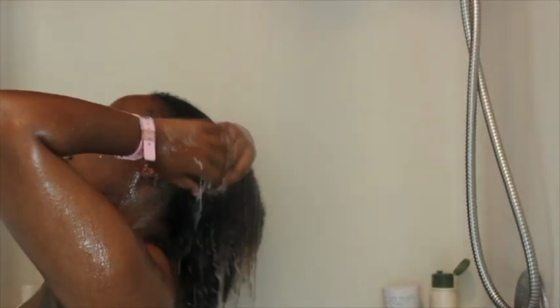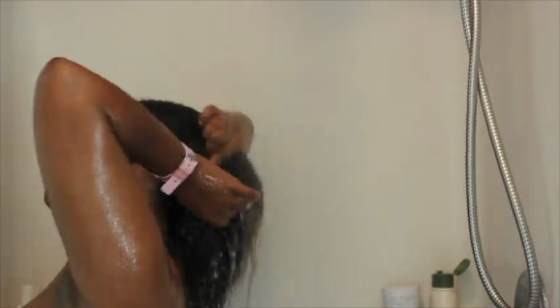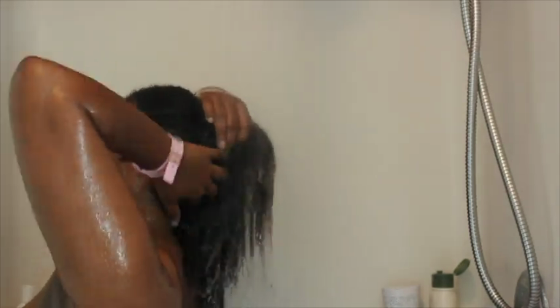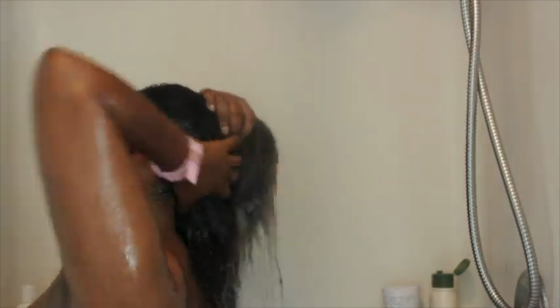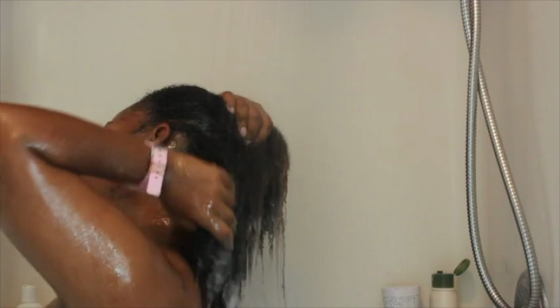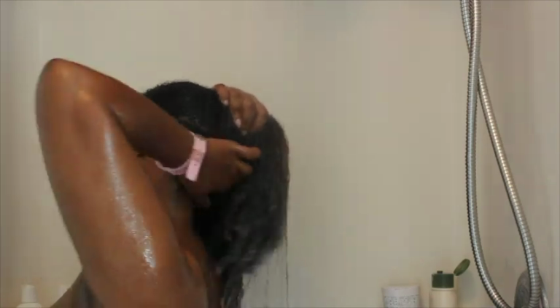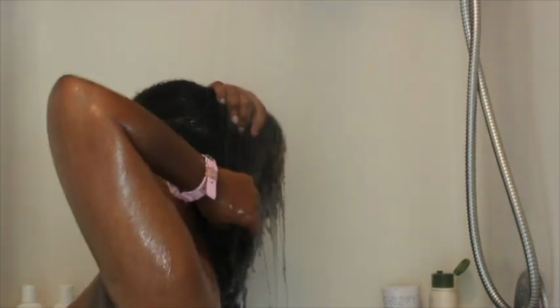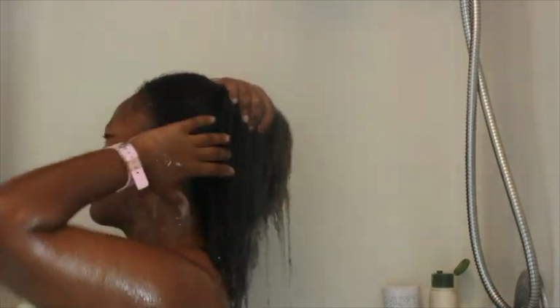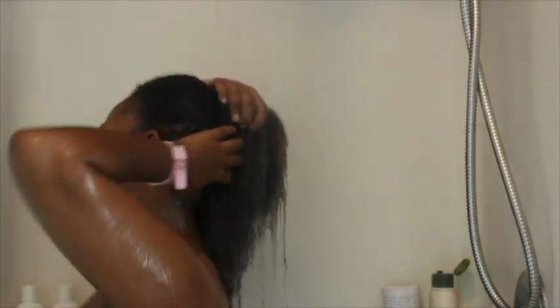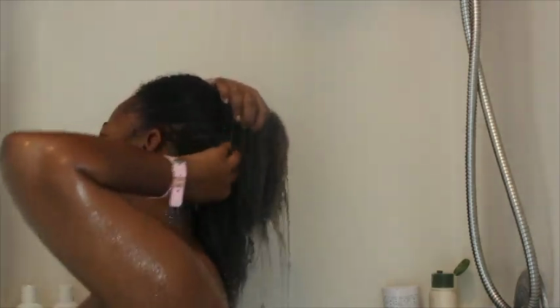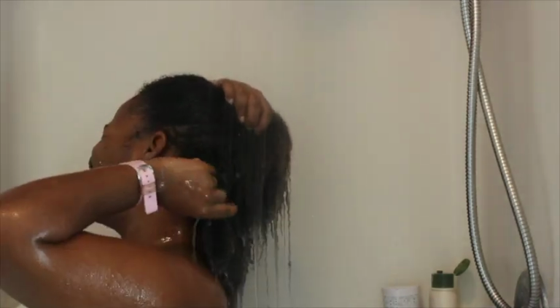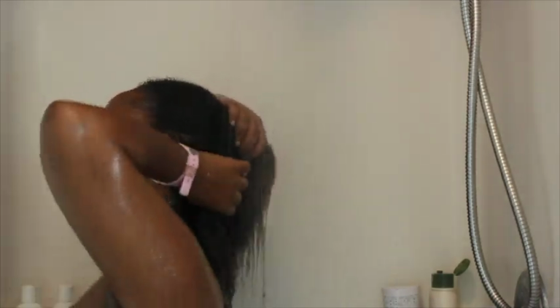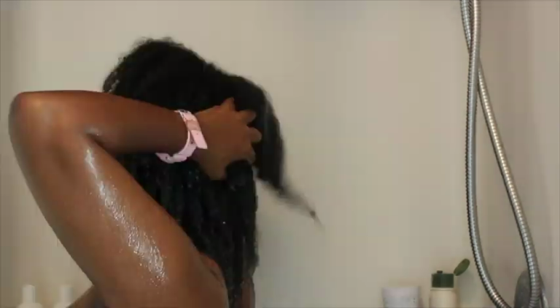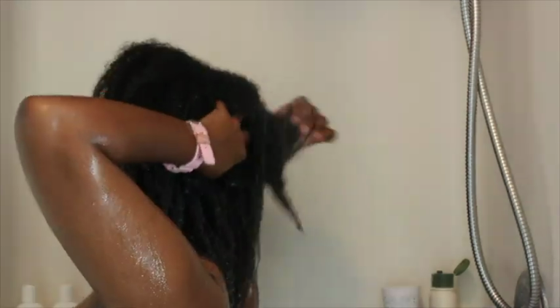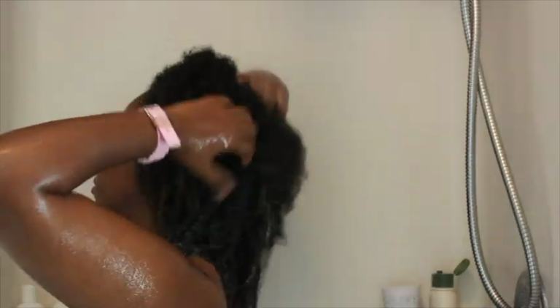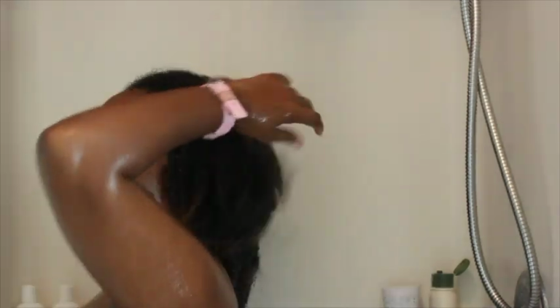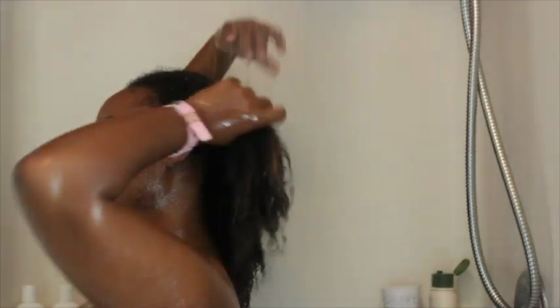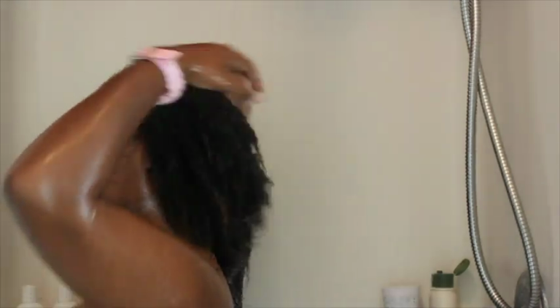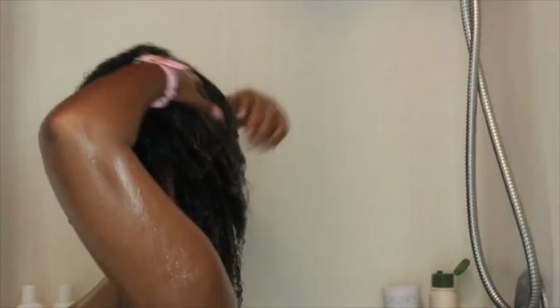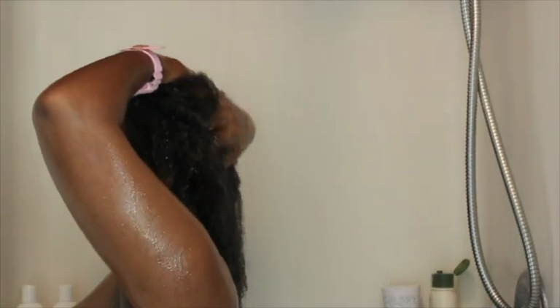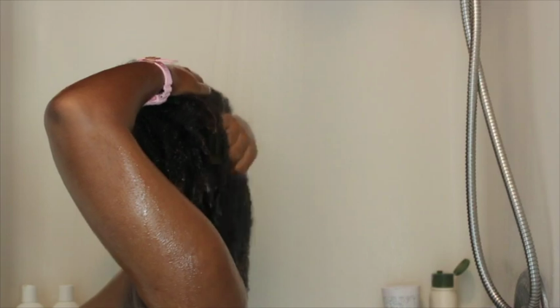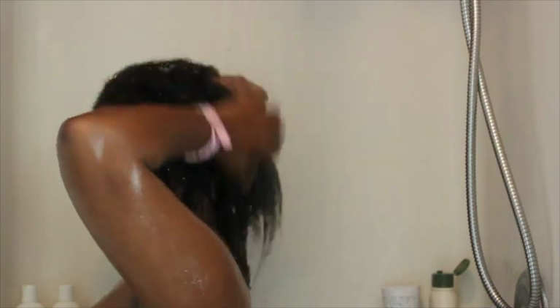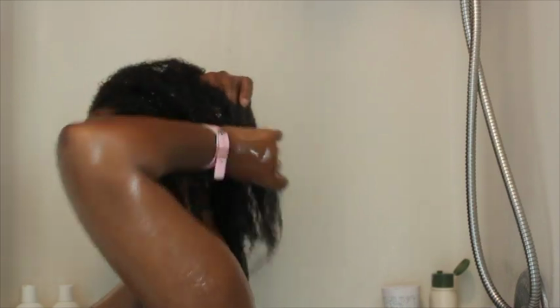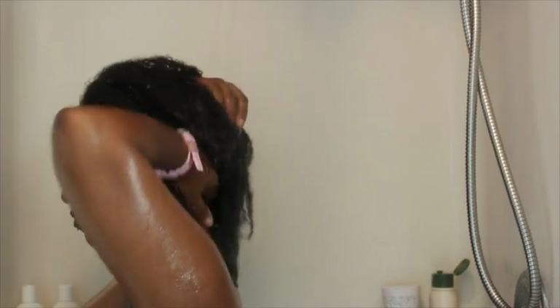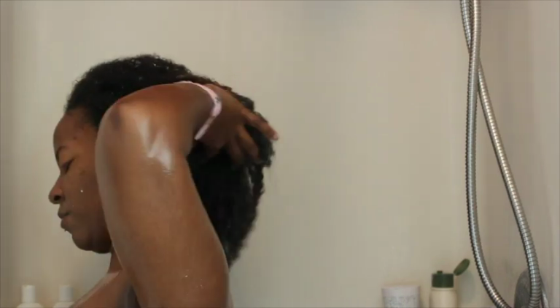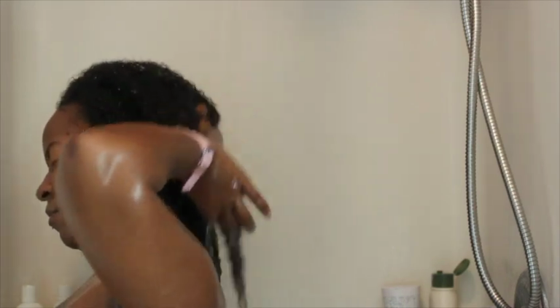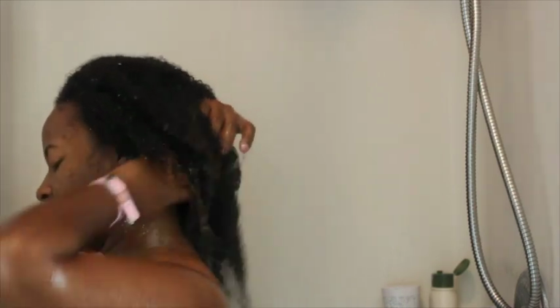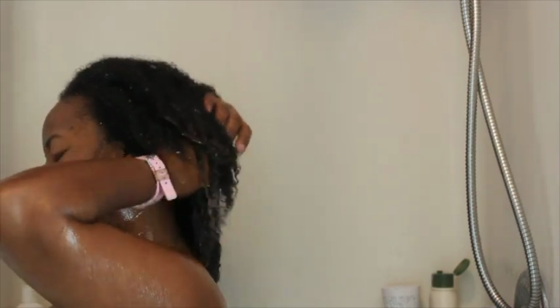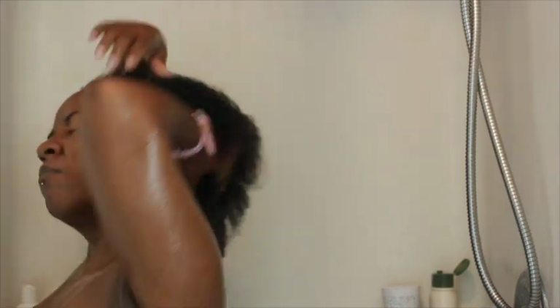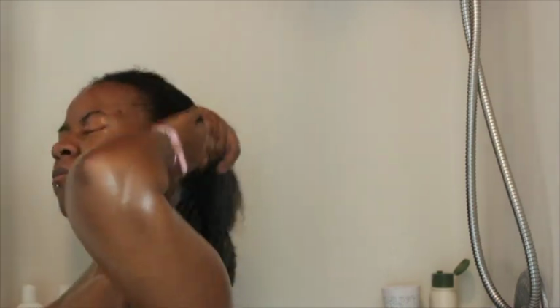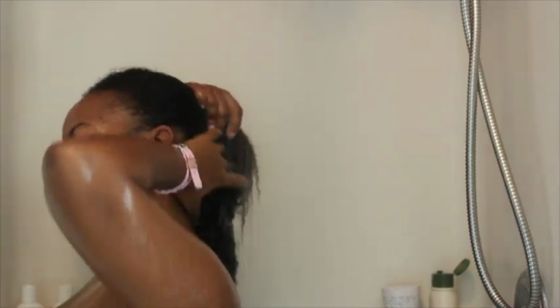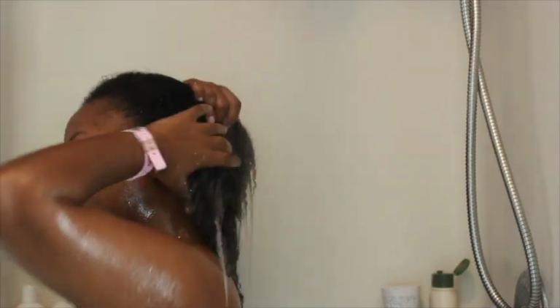I don't know if it's because I used too much shampoo or what, but my hair was completely dried out, so I couldn't wait to start using the conditioner.